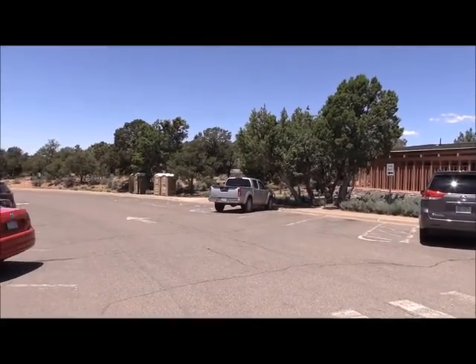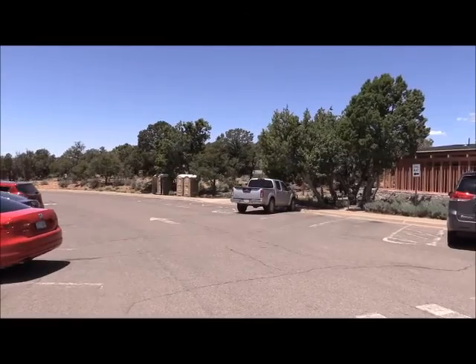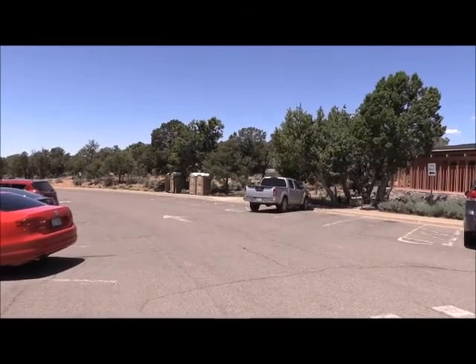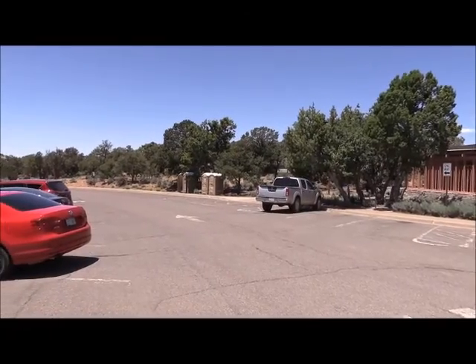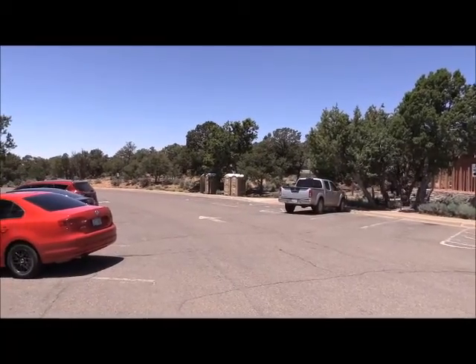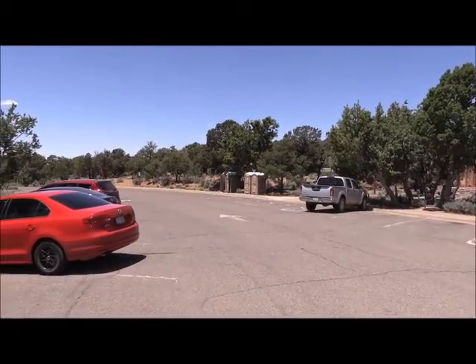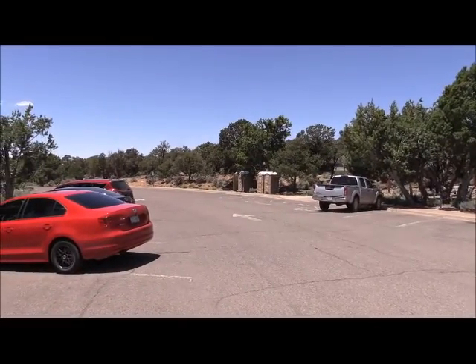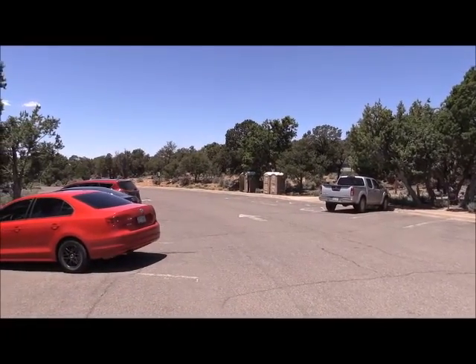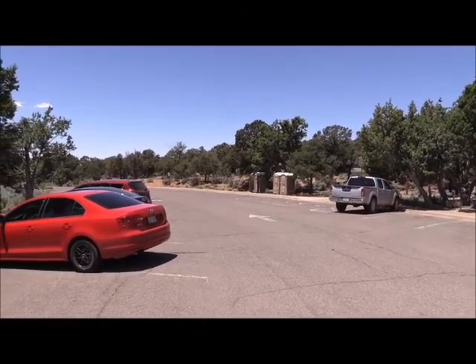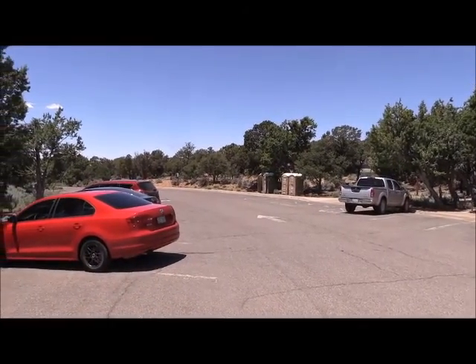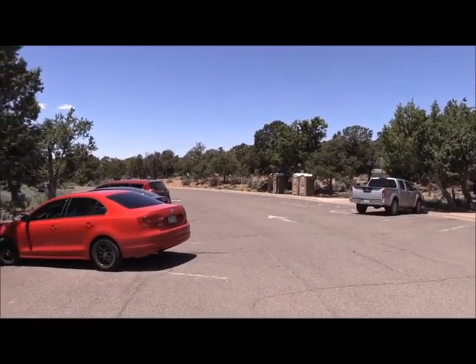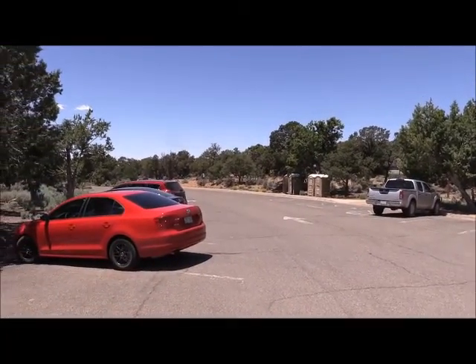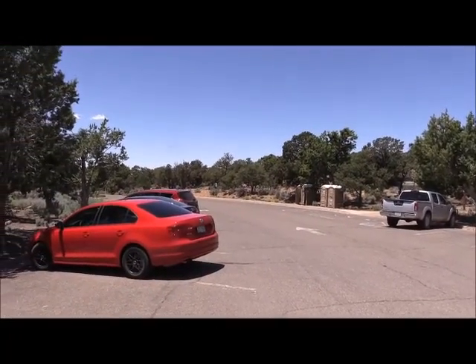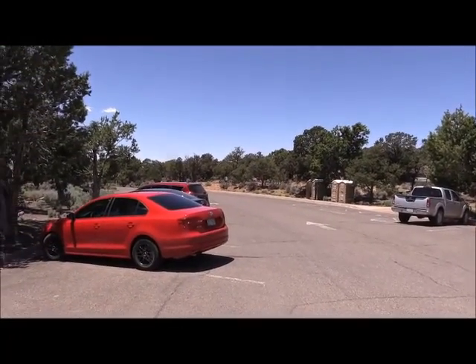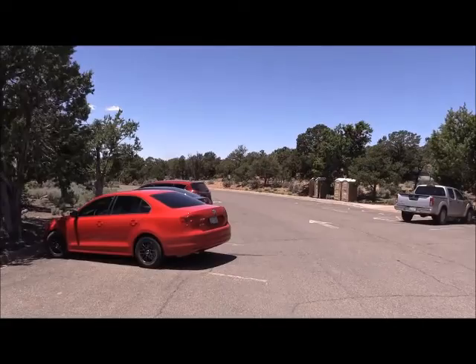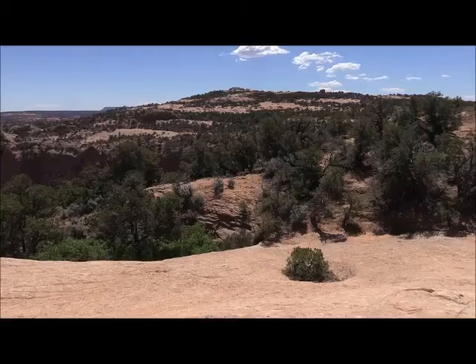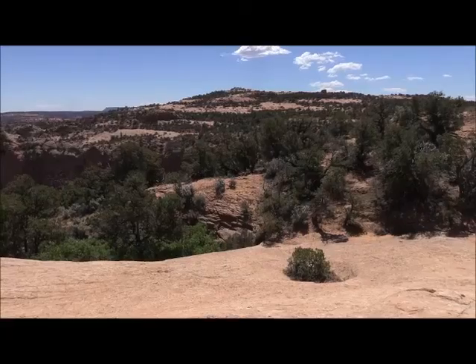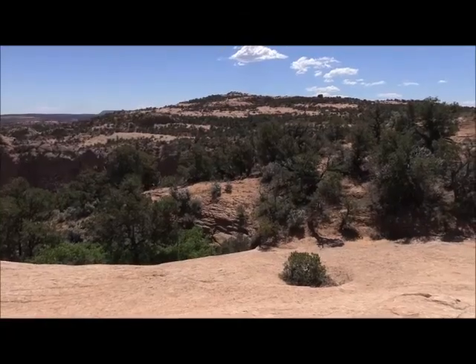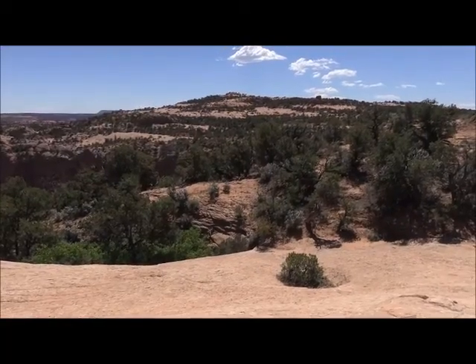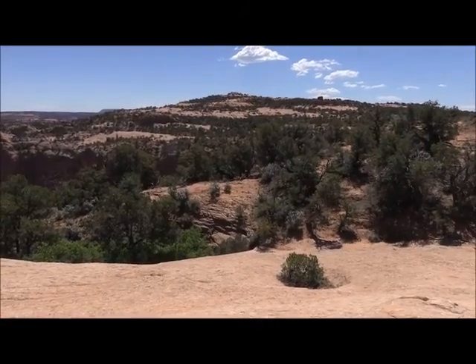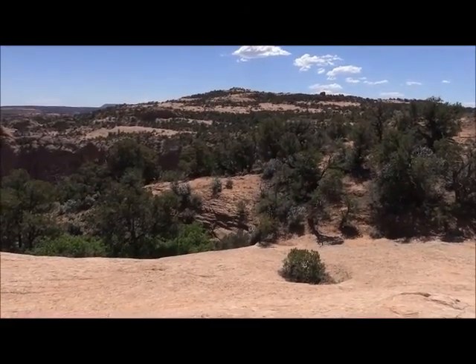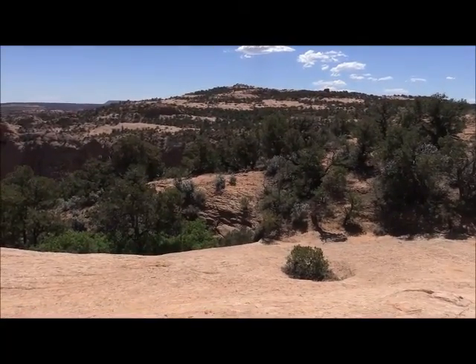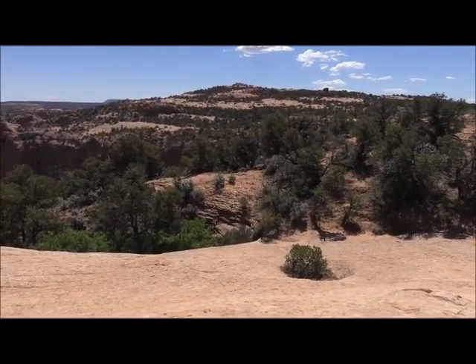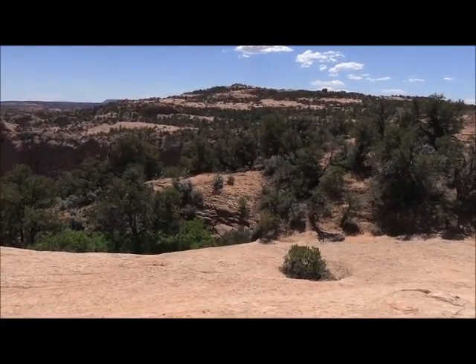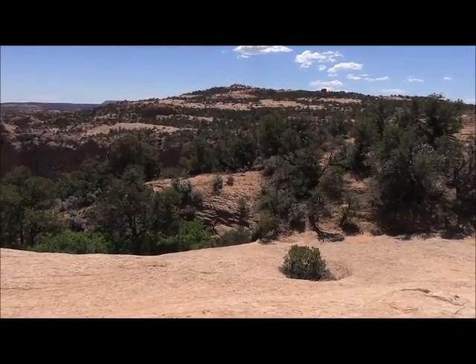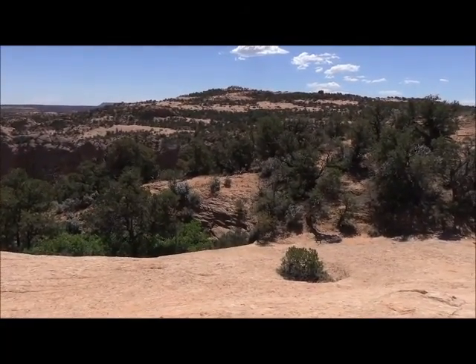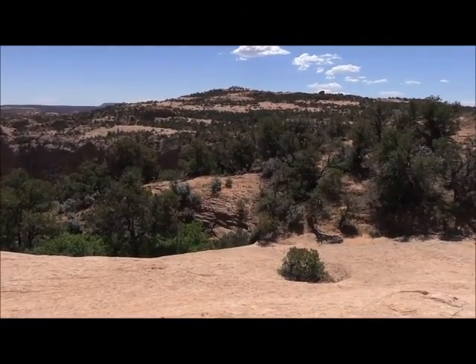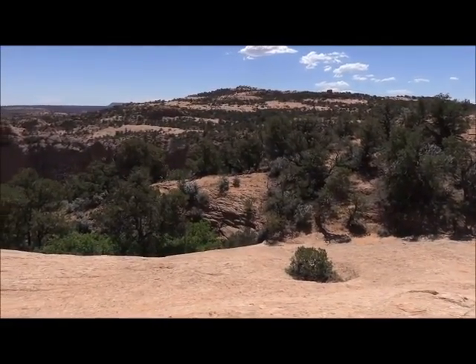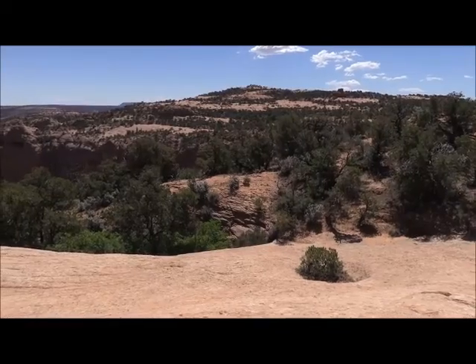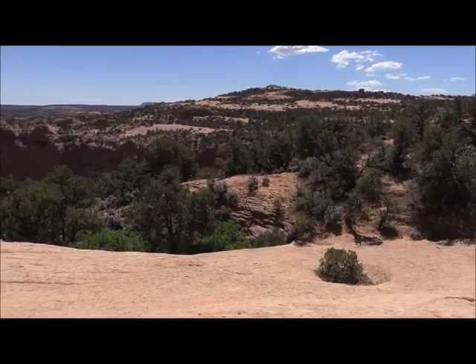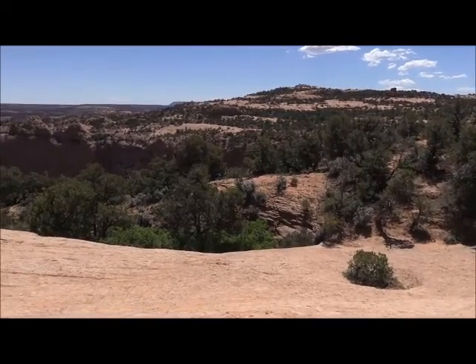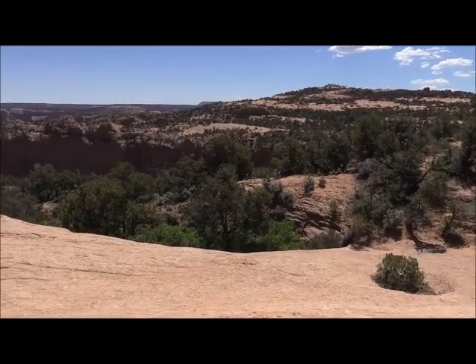God bless and enjoy, from the Navajo Reservation in Northern Arizona. Here we are by Navajo National Monument, this little canyon right by it here.